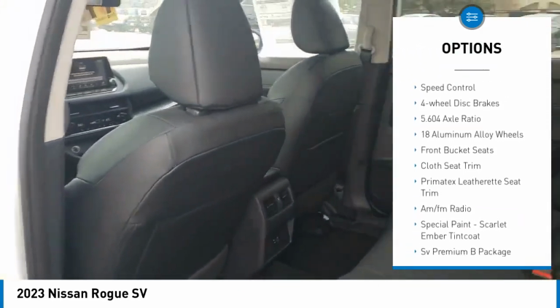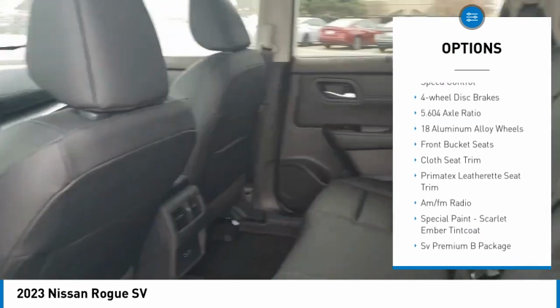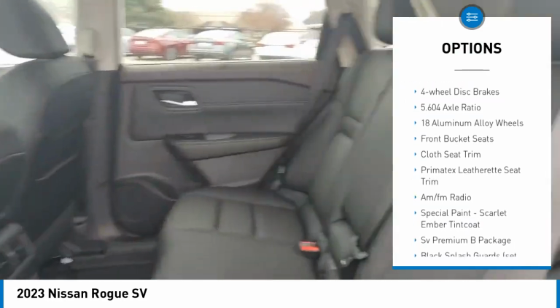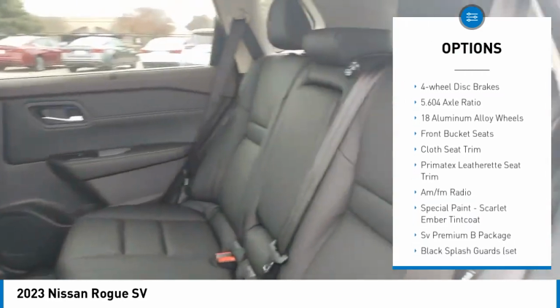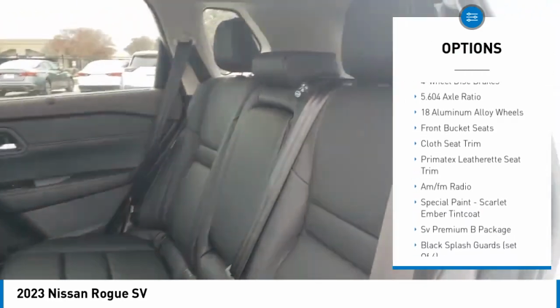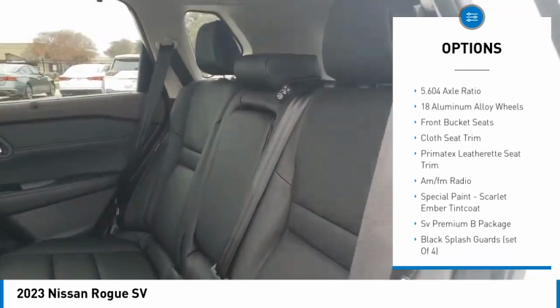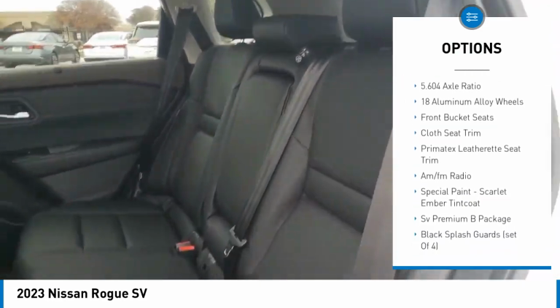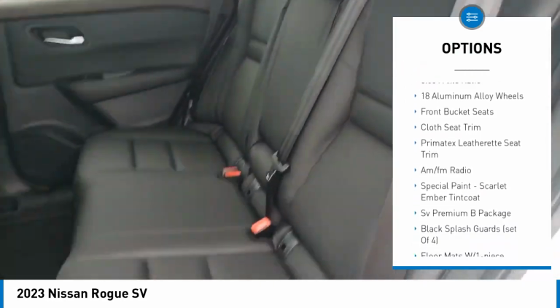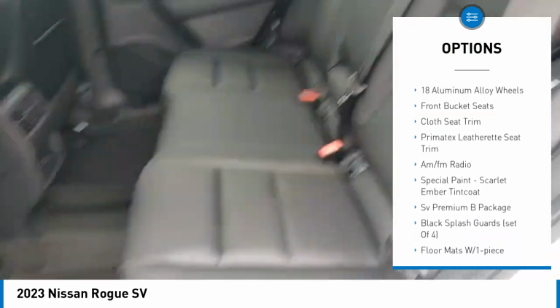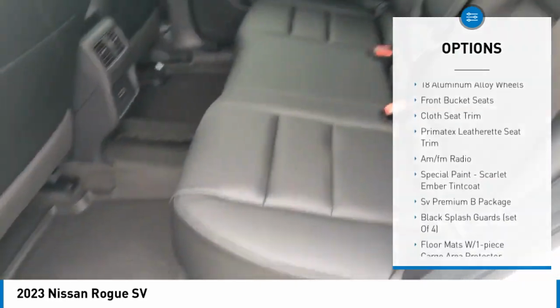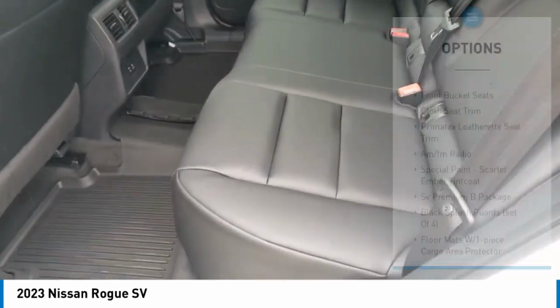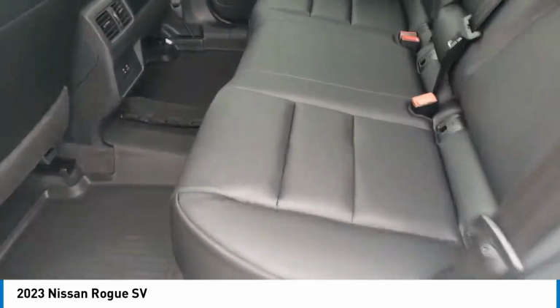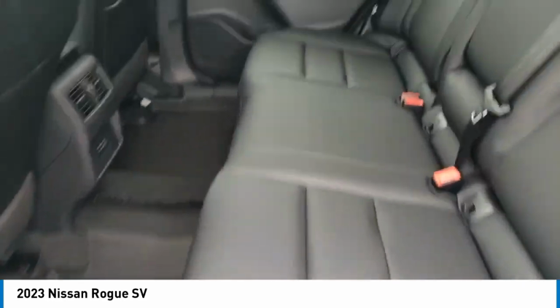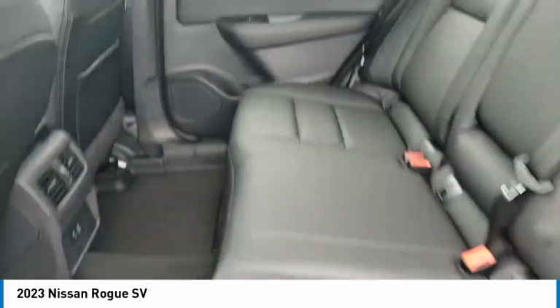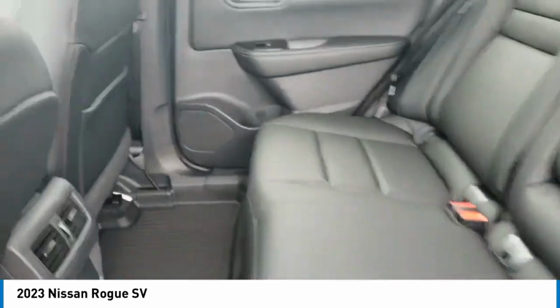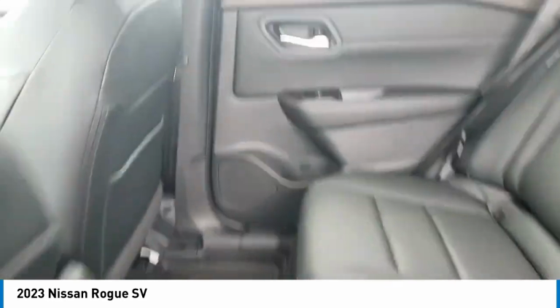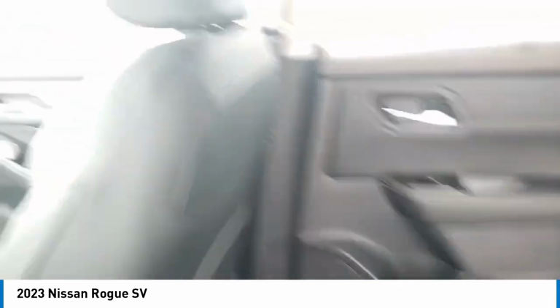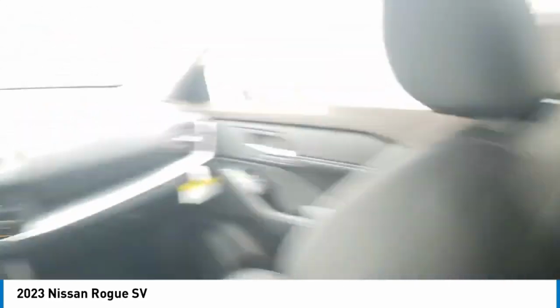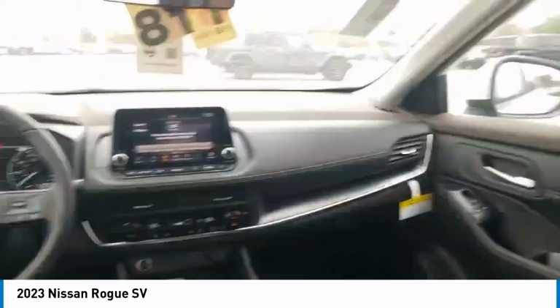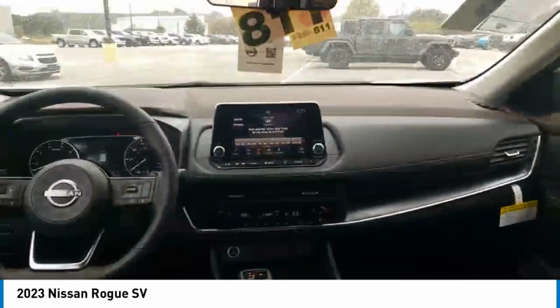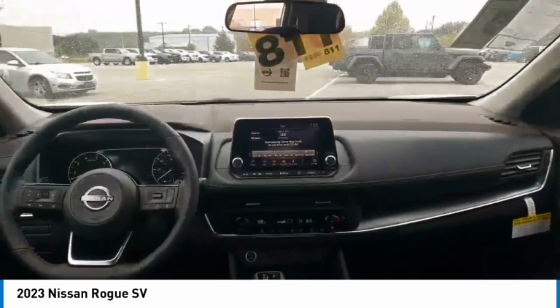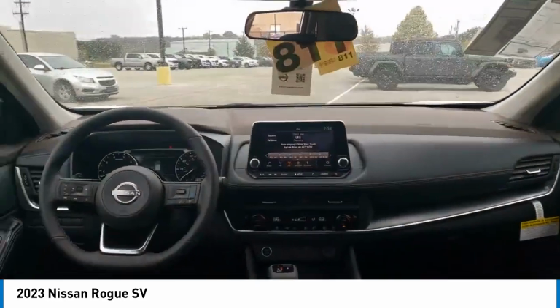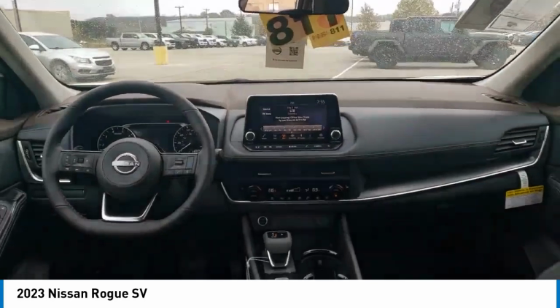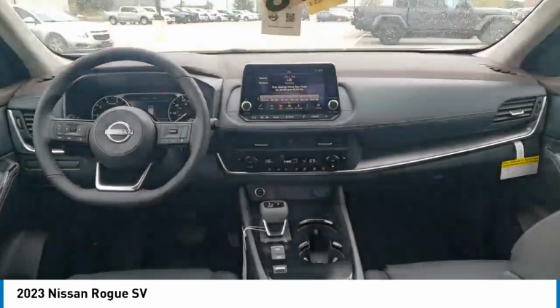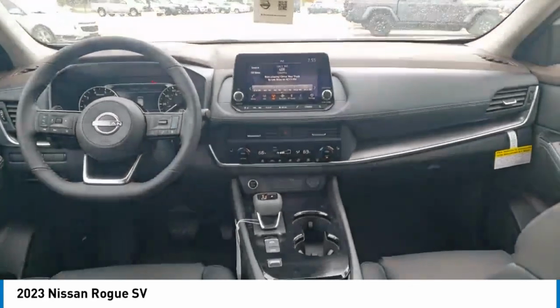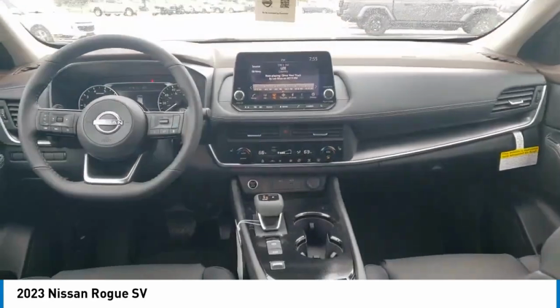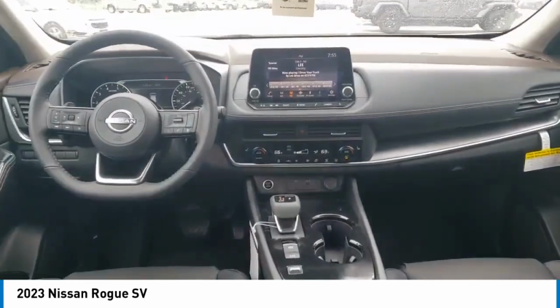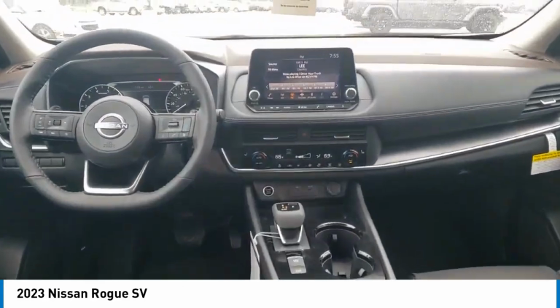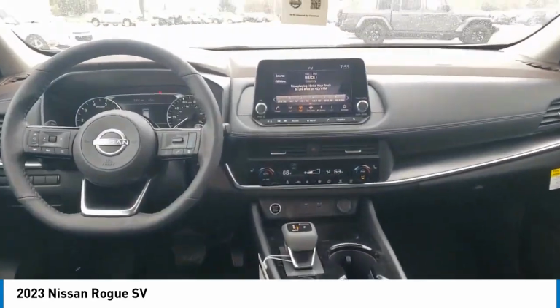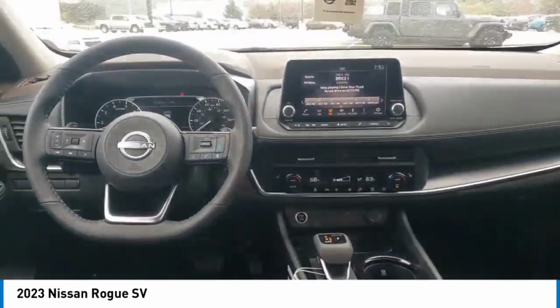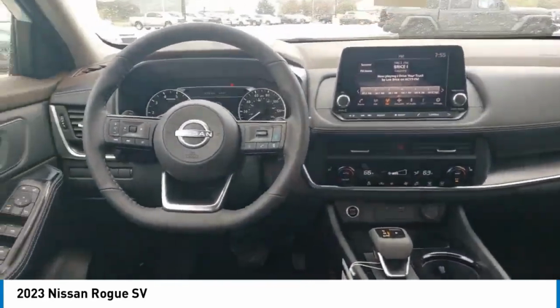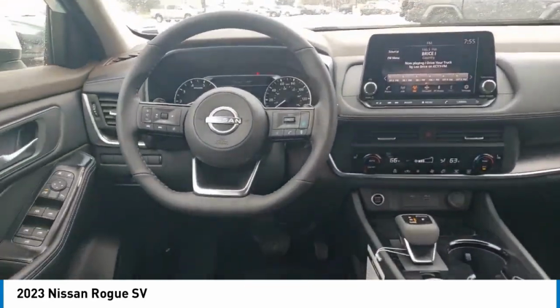Brake assist, traction control, remote keyless entry, speed control, four-wheel disc brakes. Come see the car for yourself.